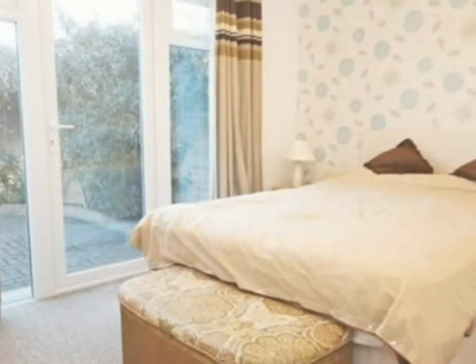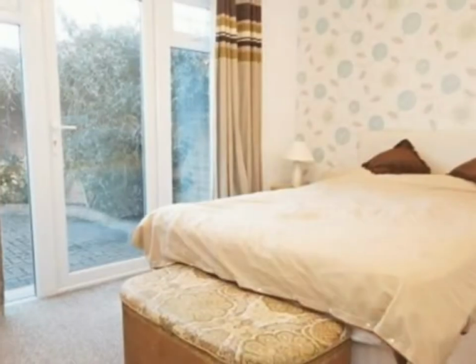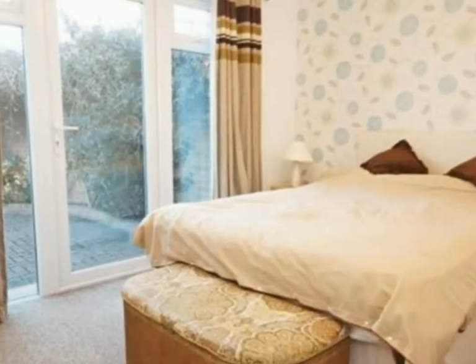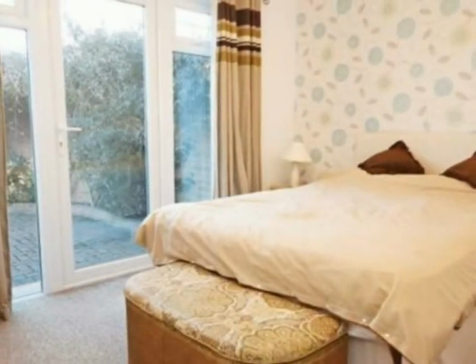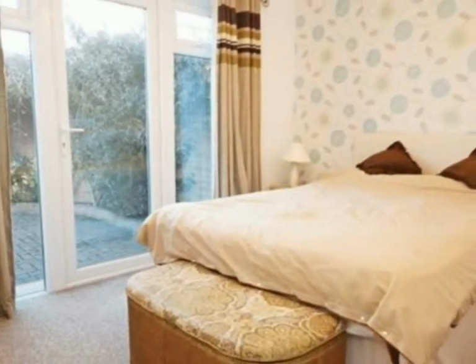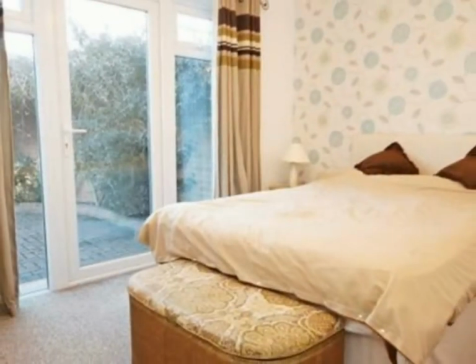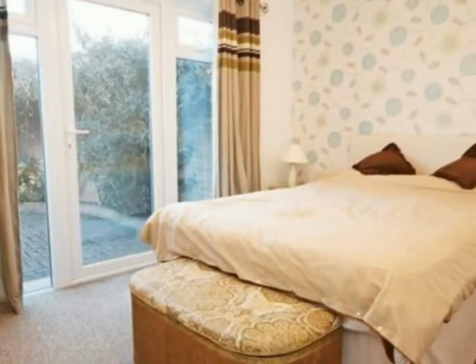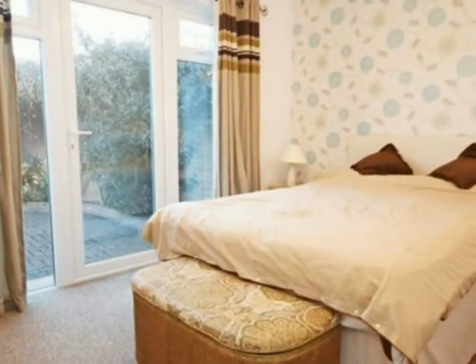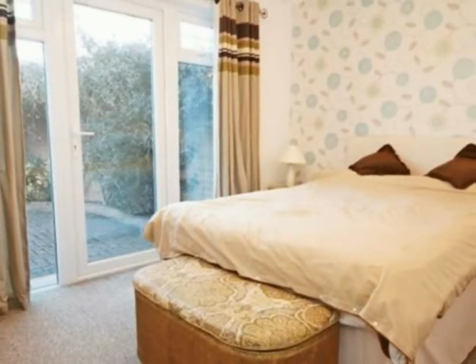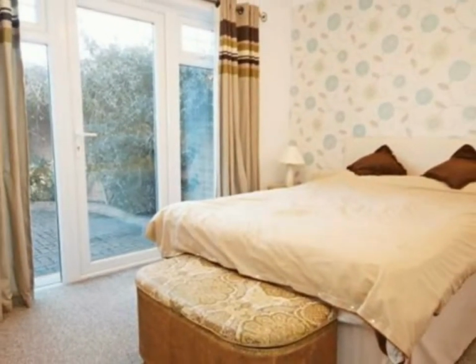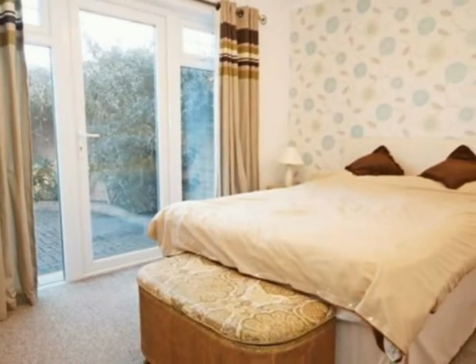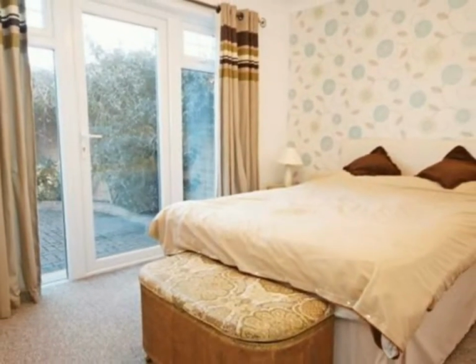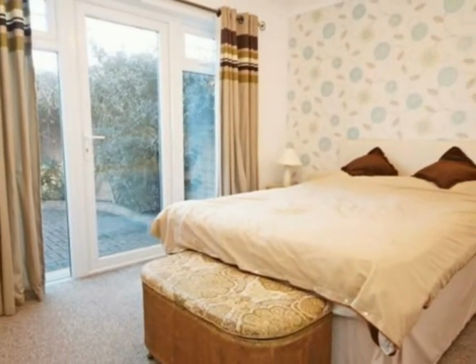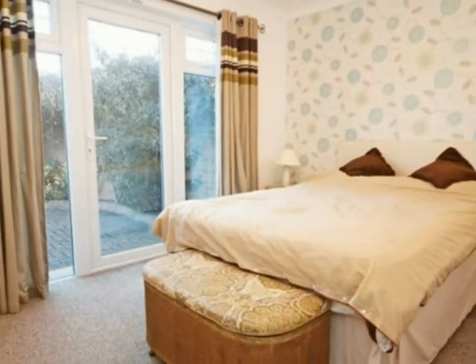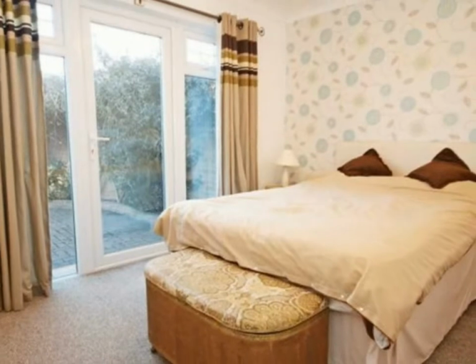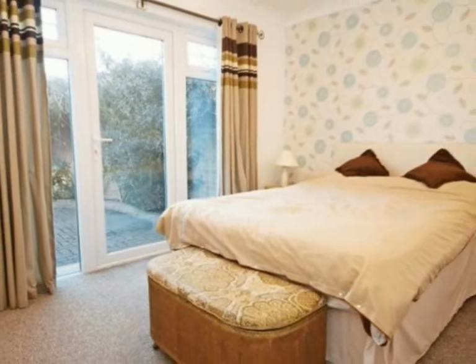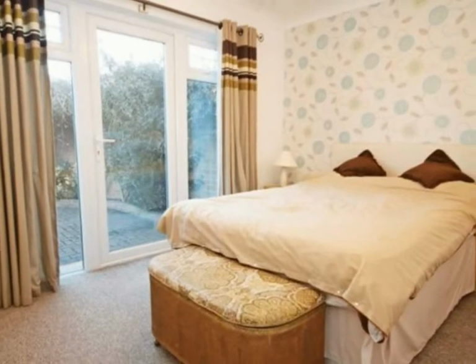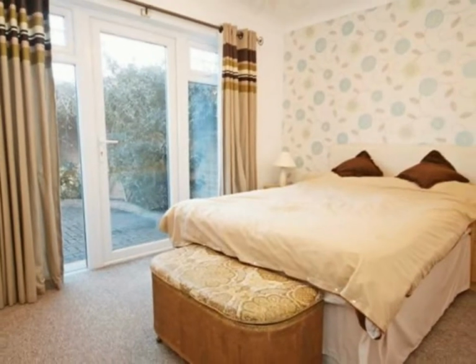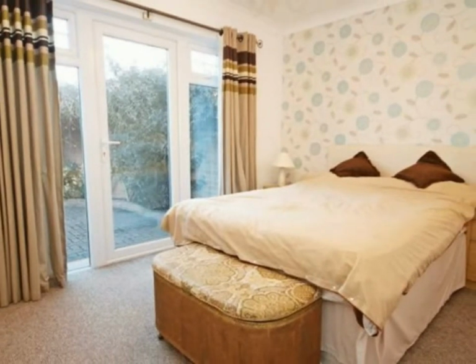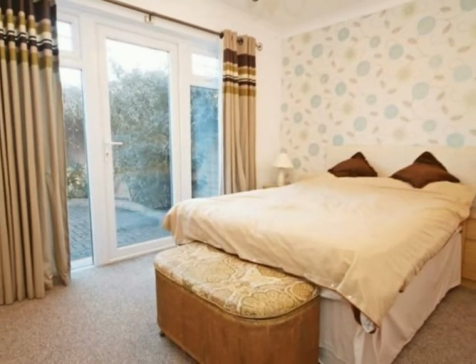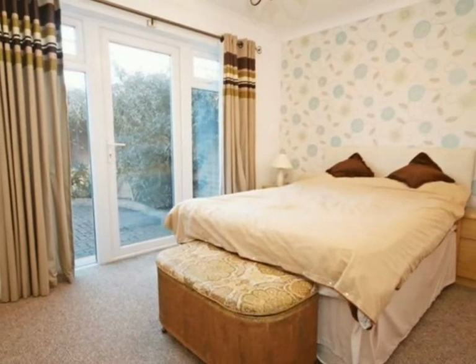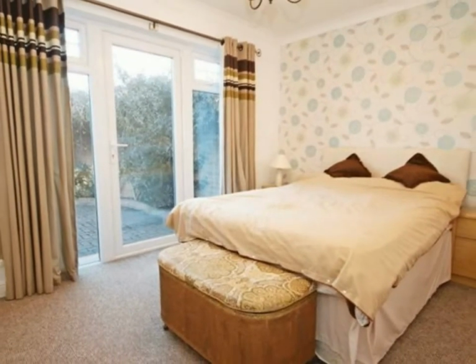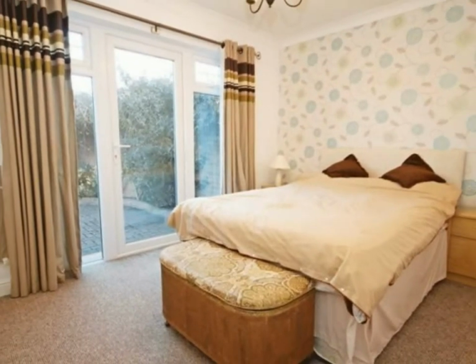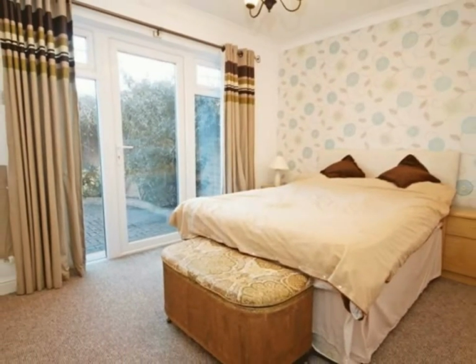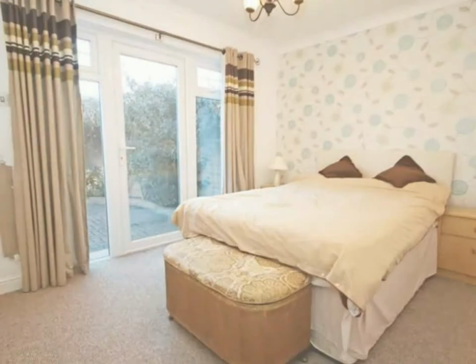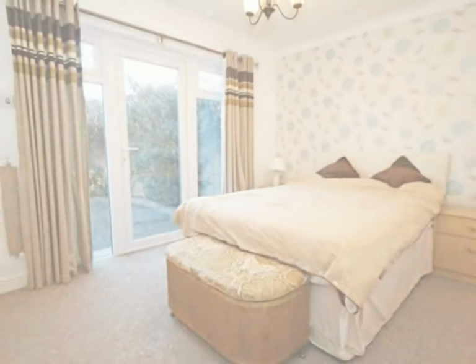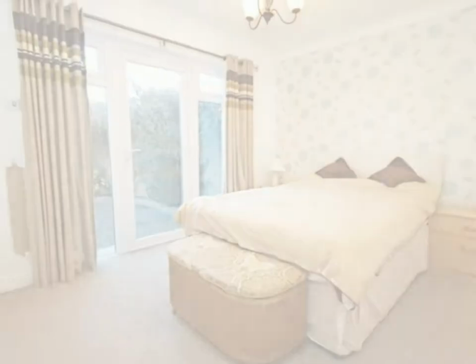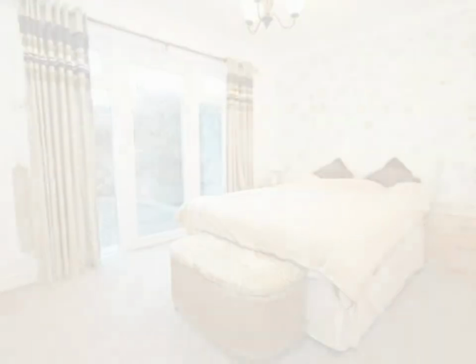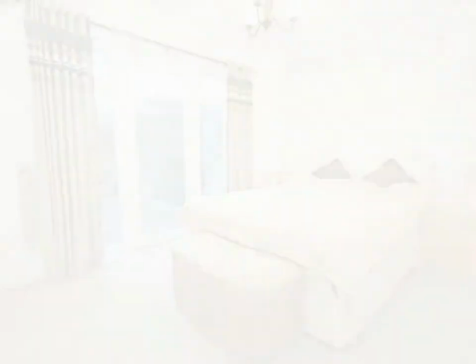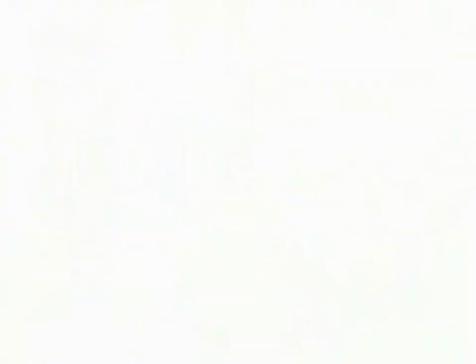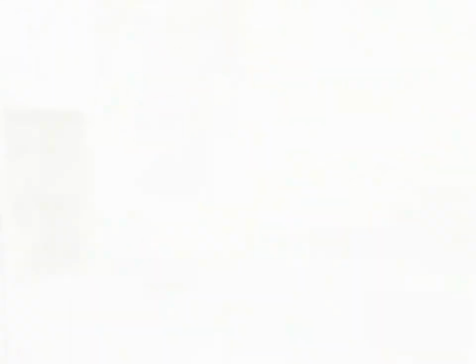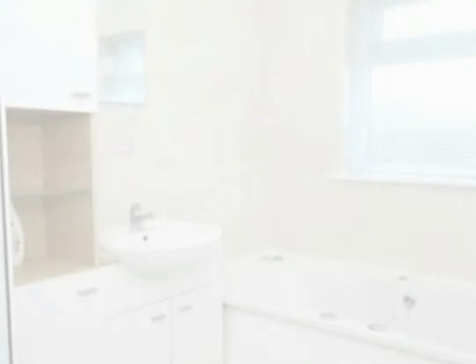Set at the rear of the property with views to the rear yard, the main bedroom has a UPVC window, carpet and neutral decor.